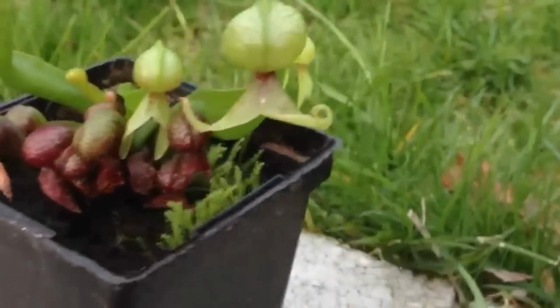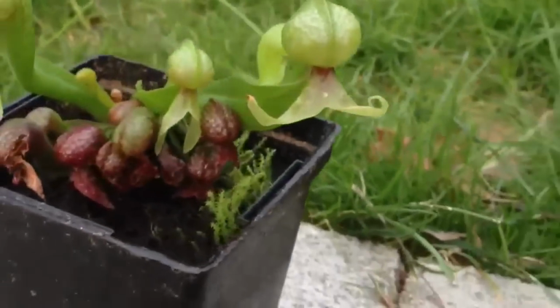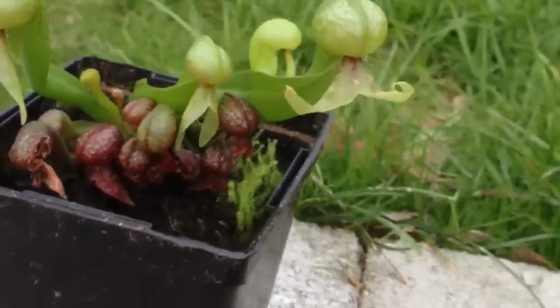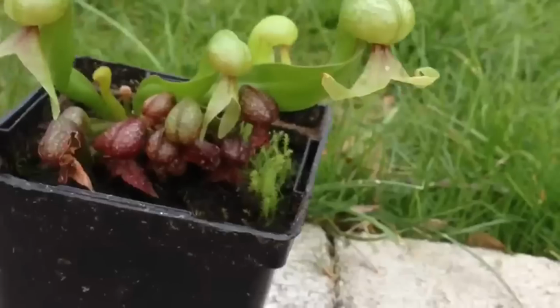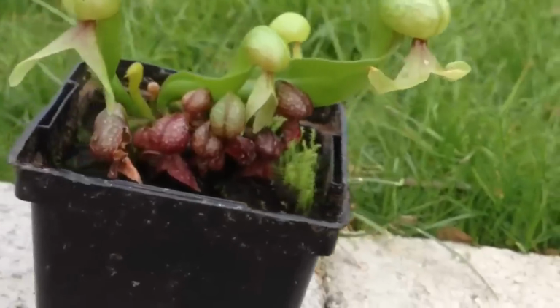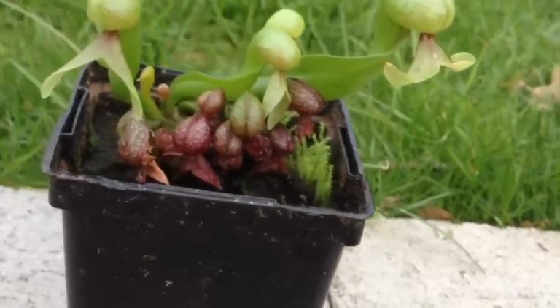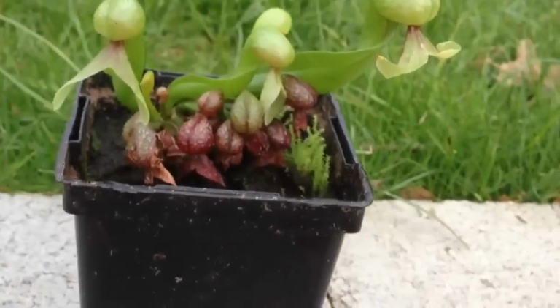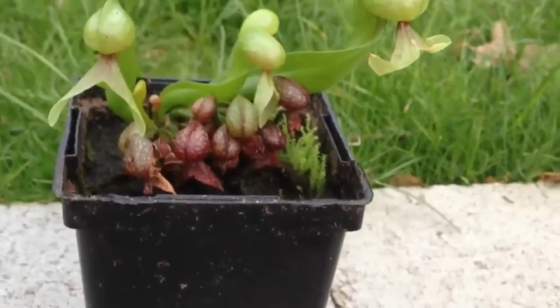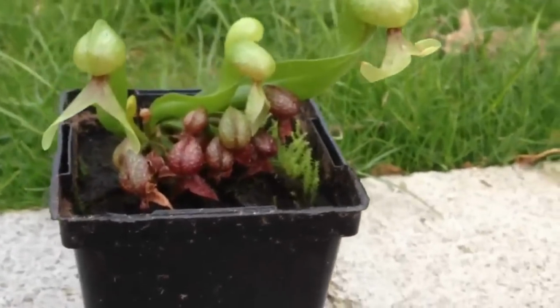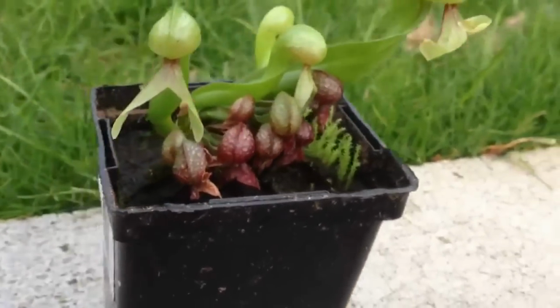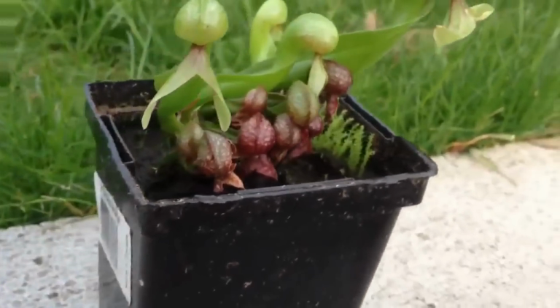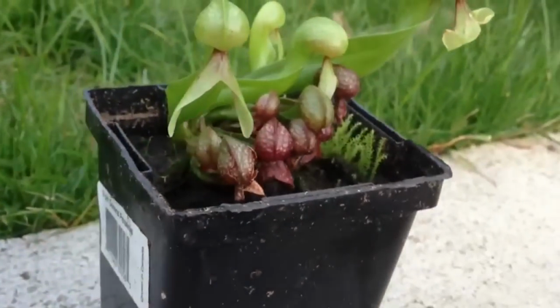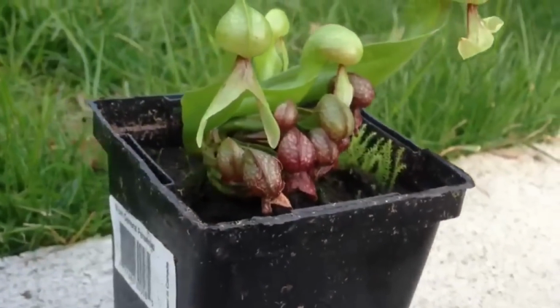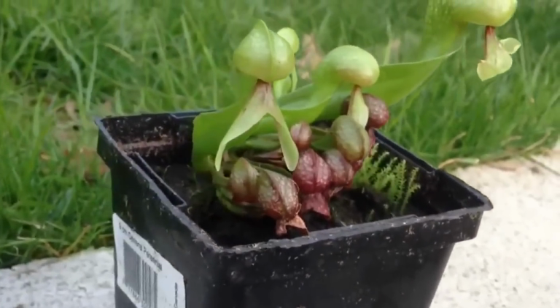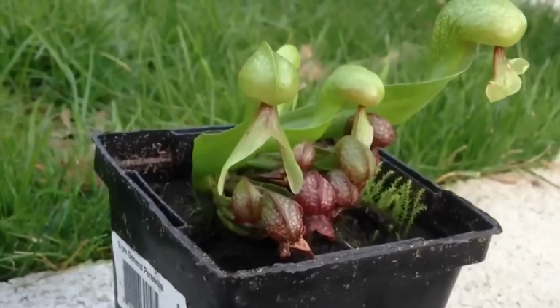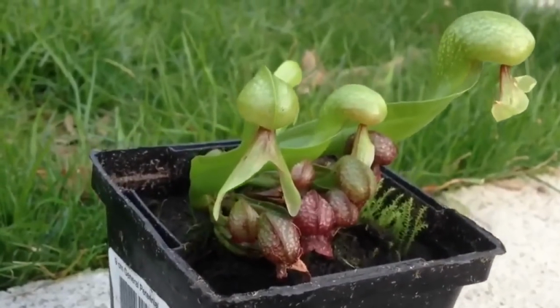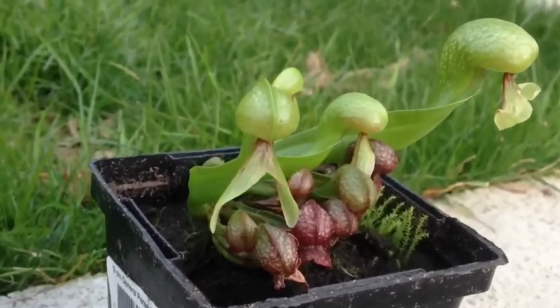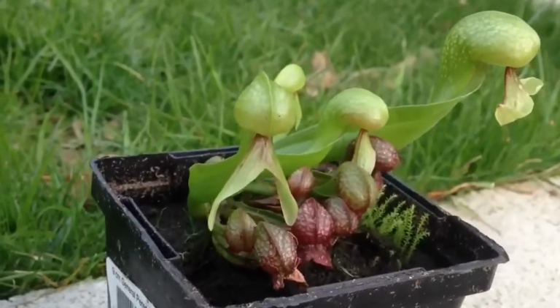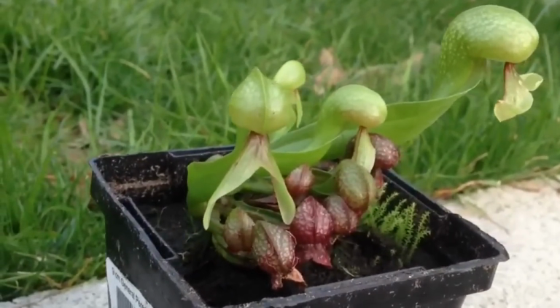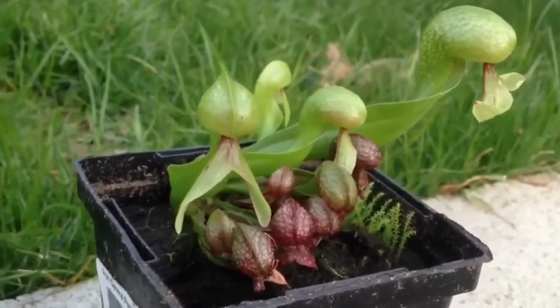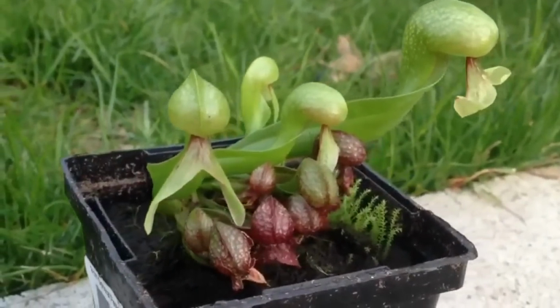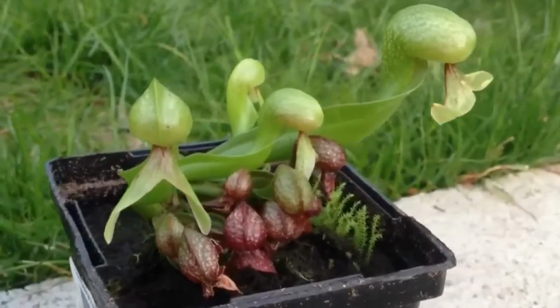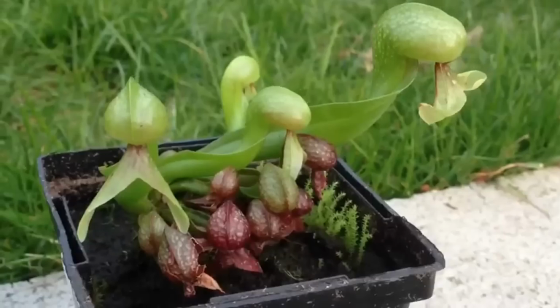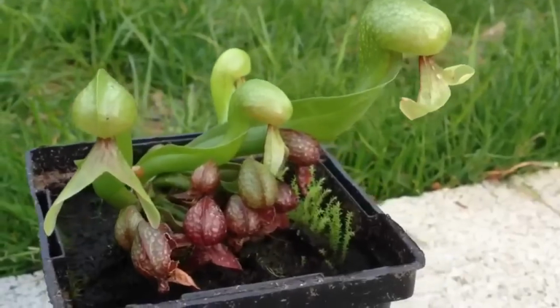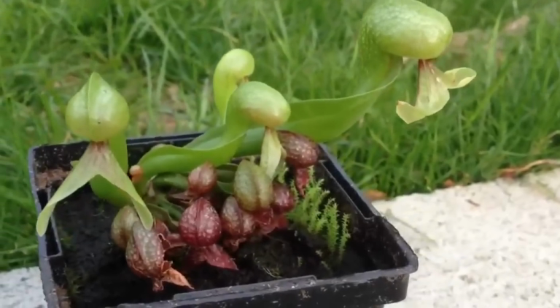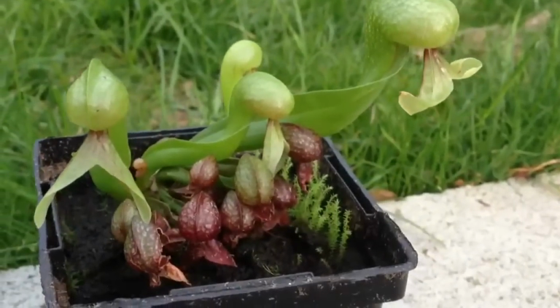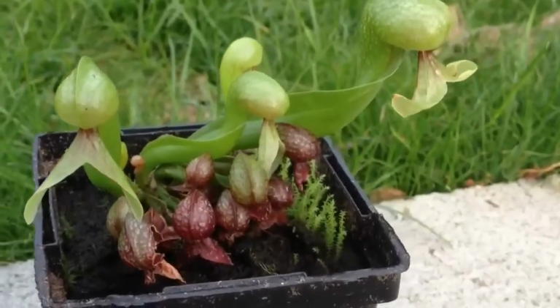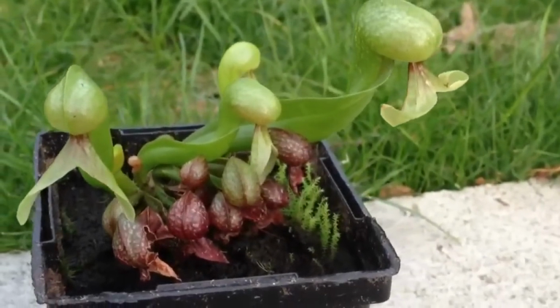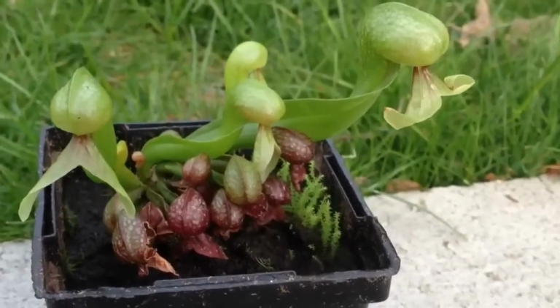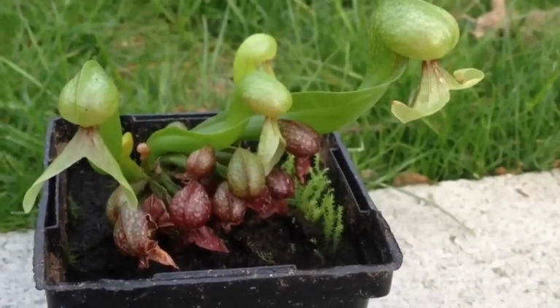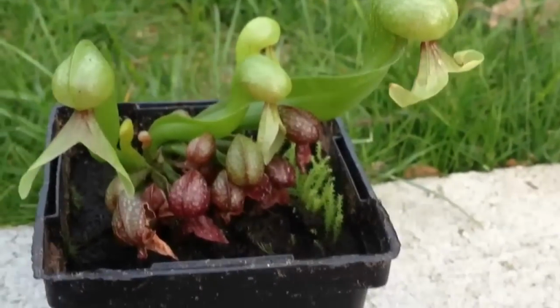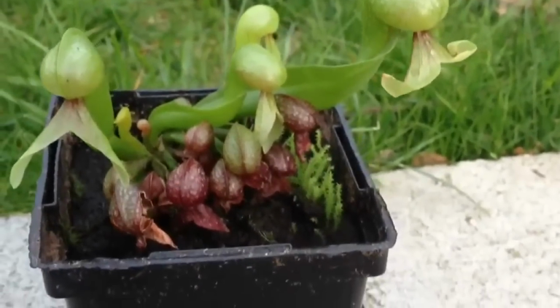Right now it is growing in a greenhouse, although I have brought it outside to film it. I'll put it back in there for now, and then in the summertime it will go back into the stream in the pond.